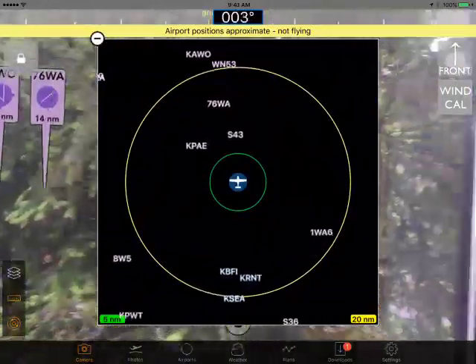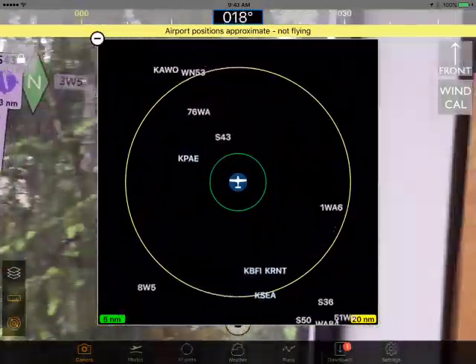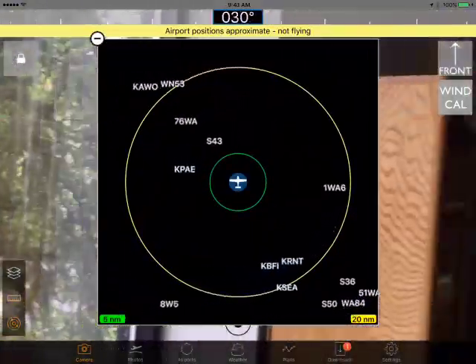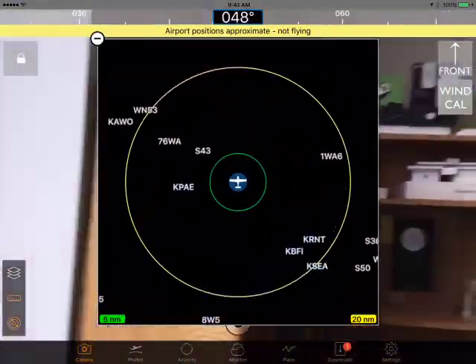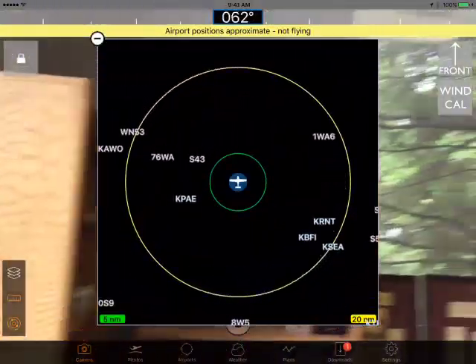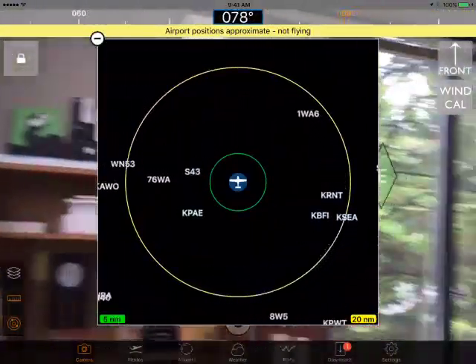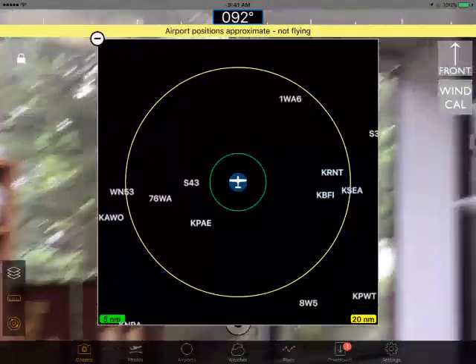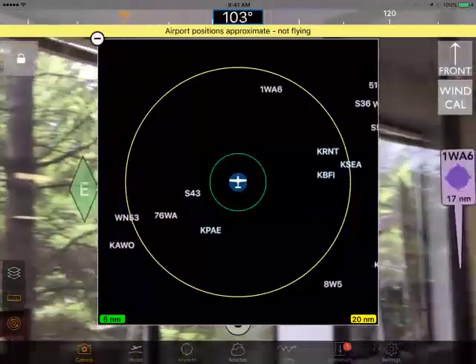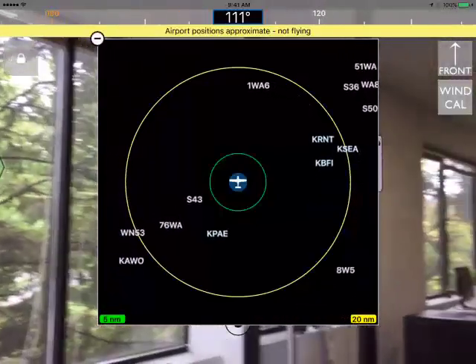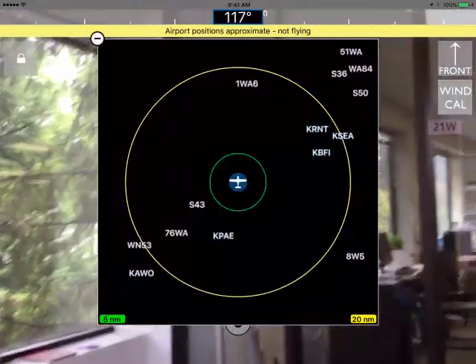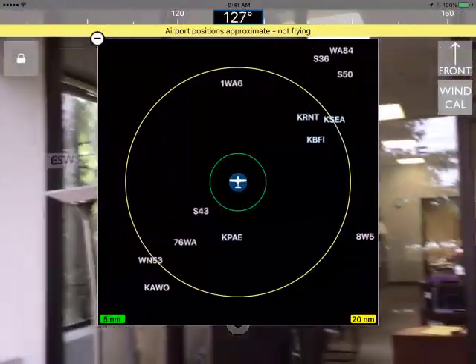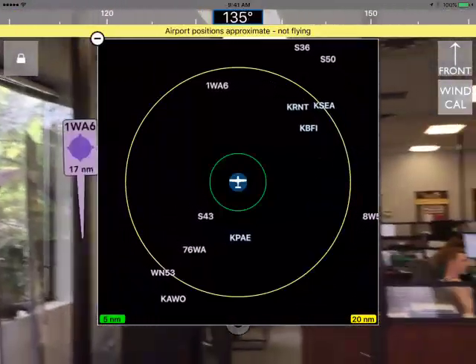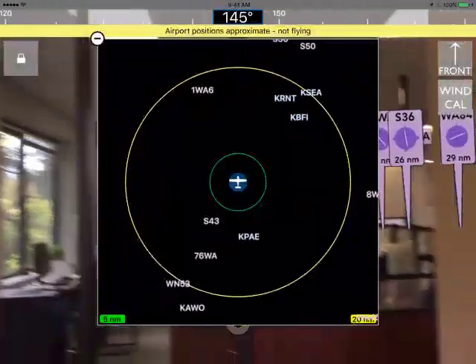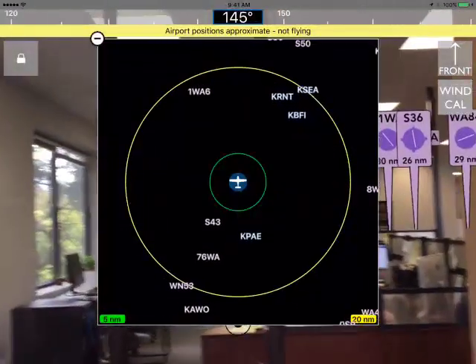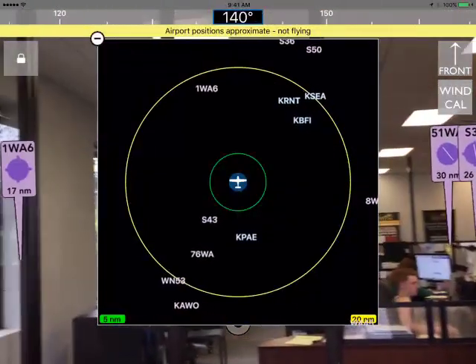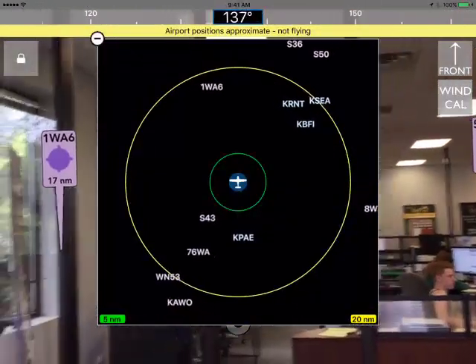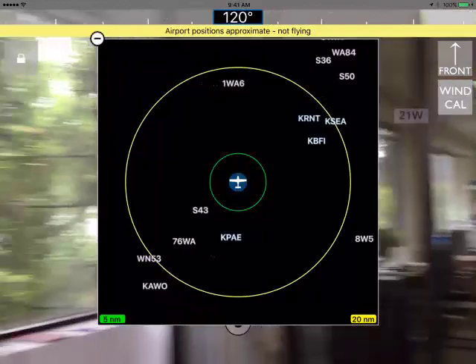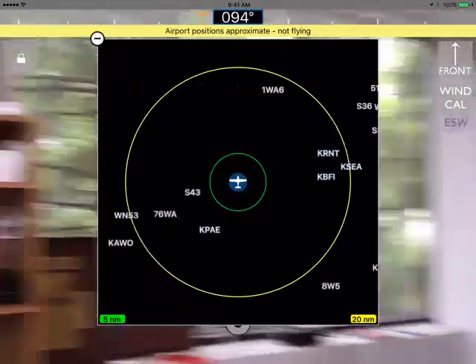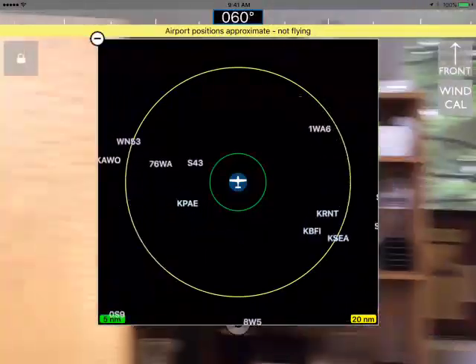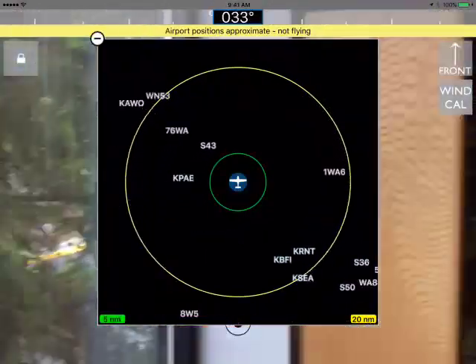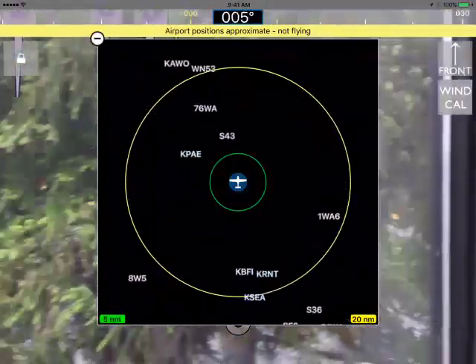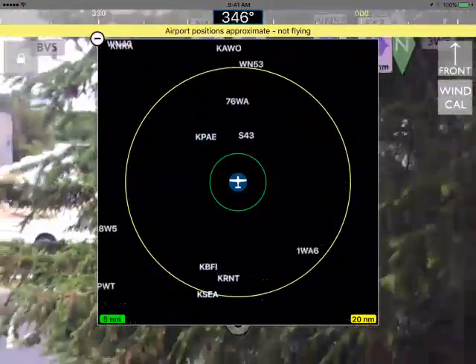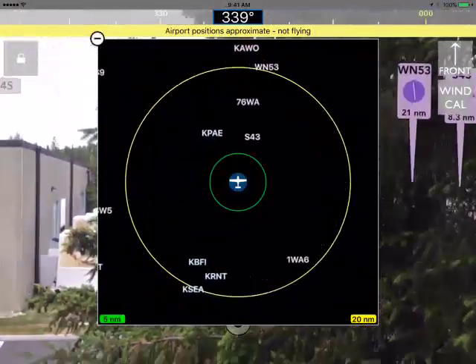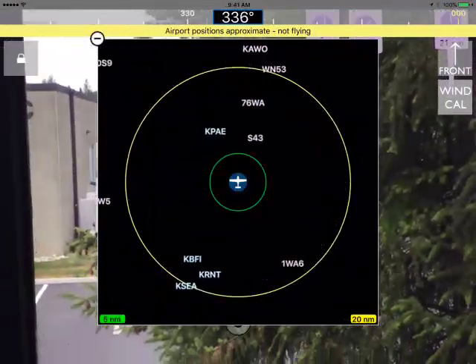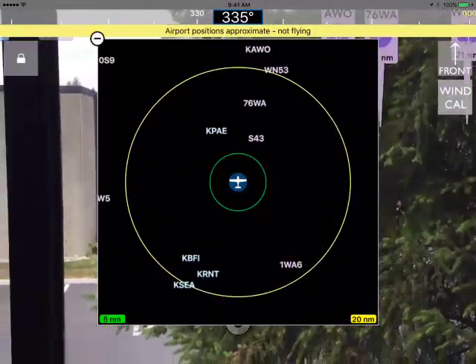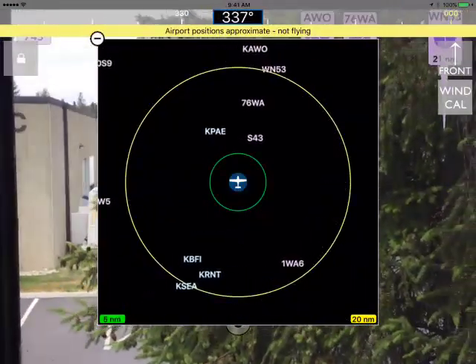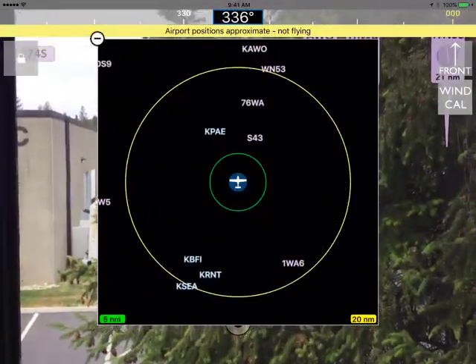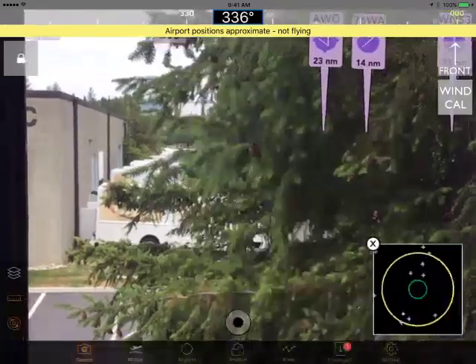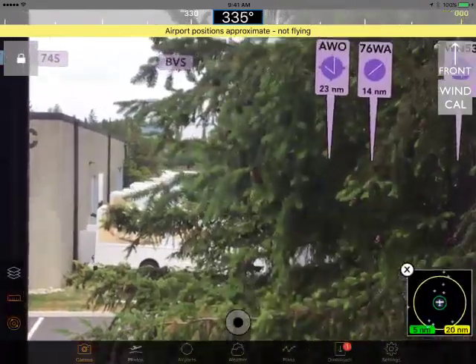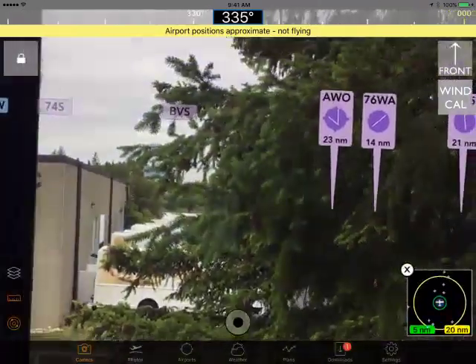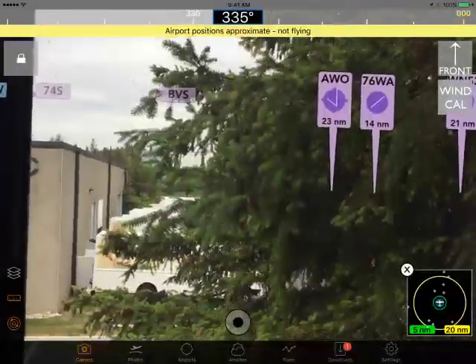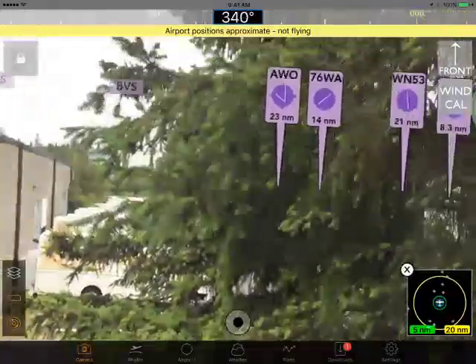As you spin it around, you can also take a look at what we call the 2D view. You get to the 2D view by tapping that little button in the lower right corner, and it will show you, as you're spinning around, all the airports that are in front of you. It's pretty cool.